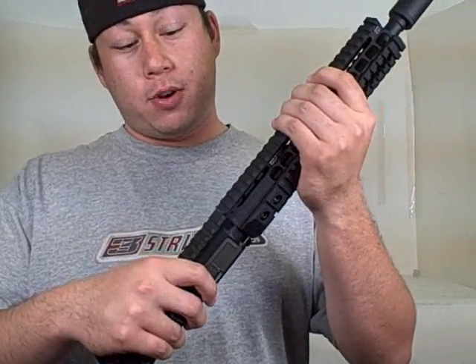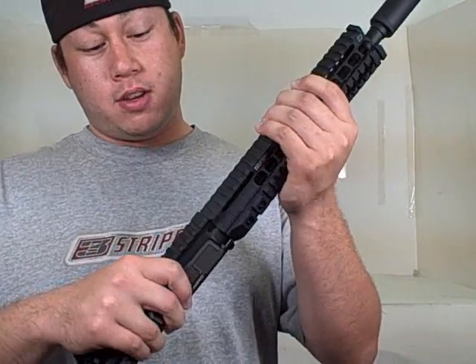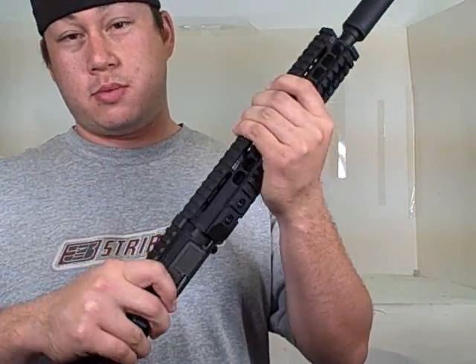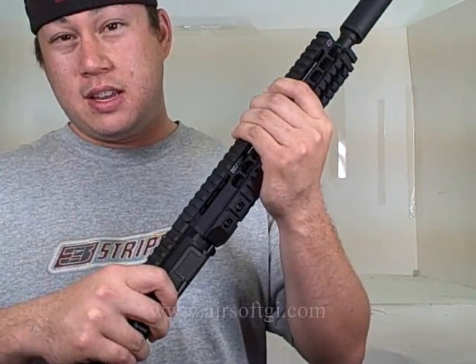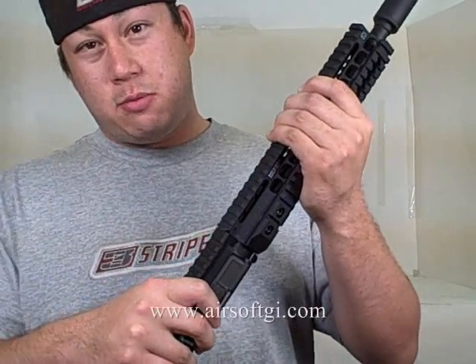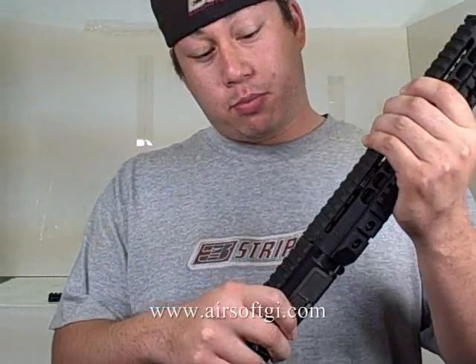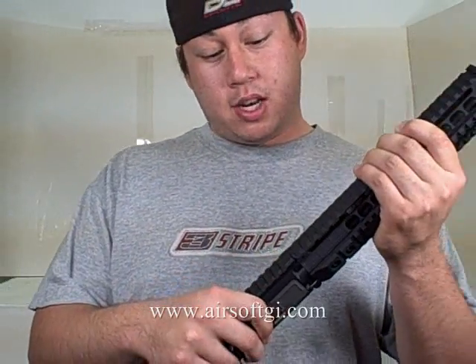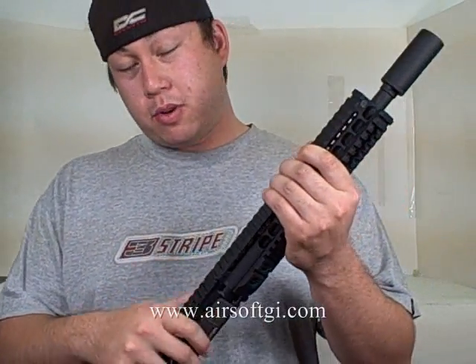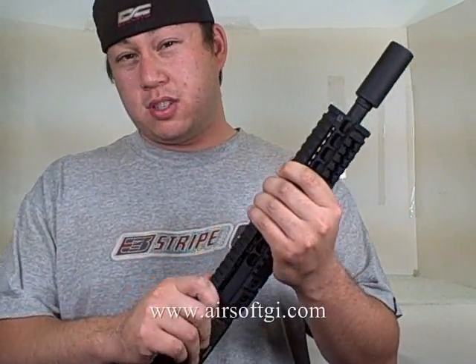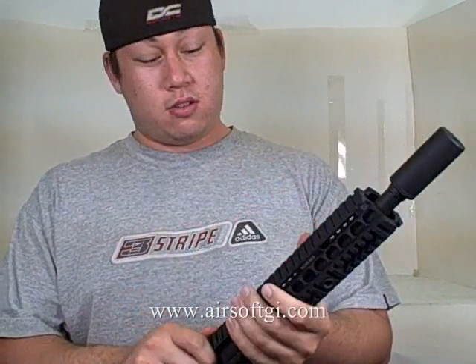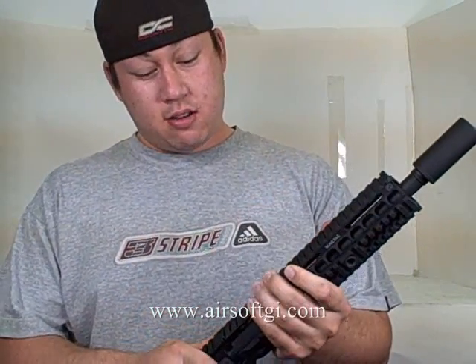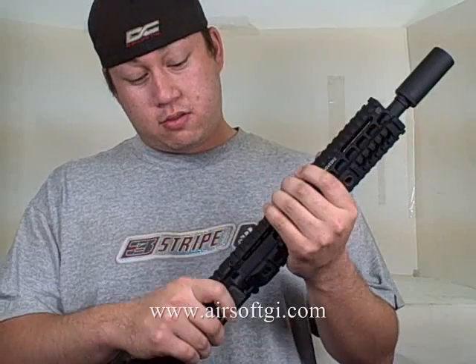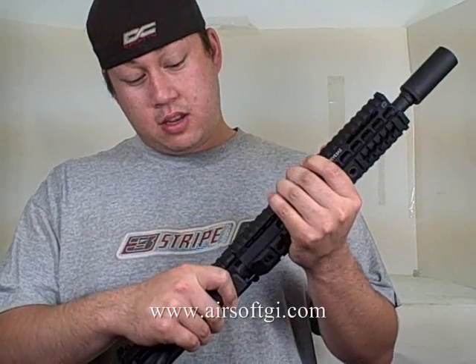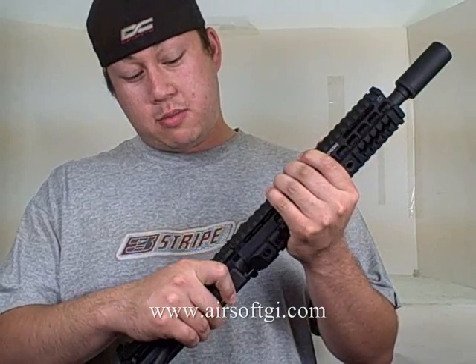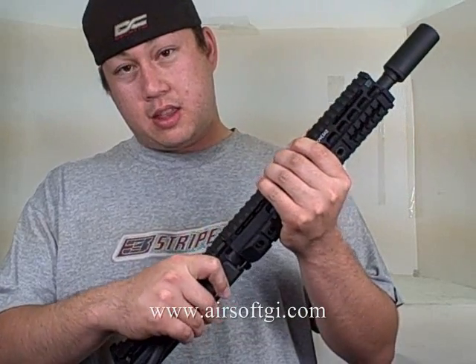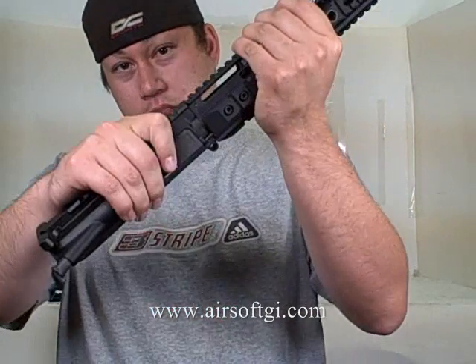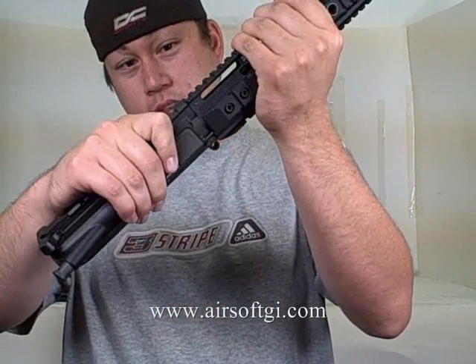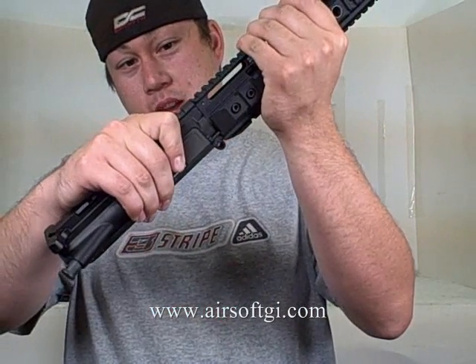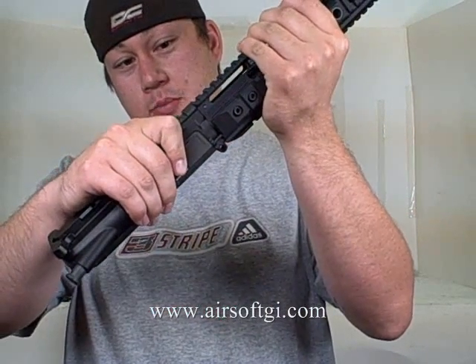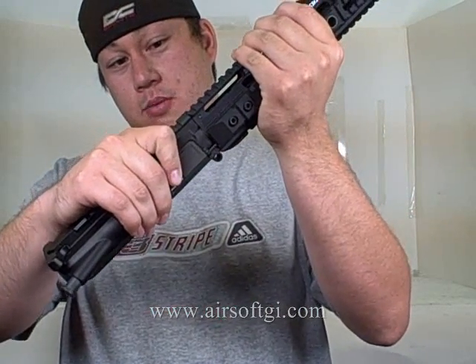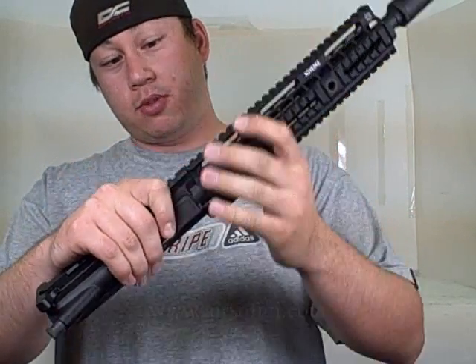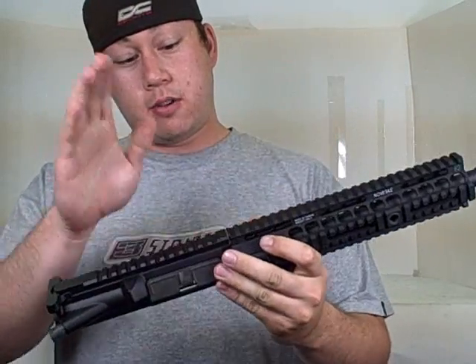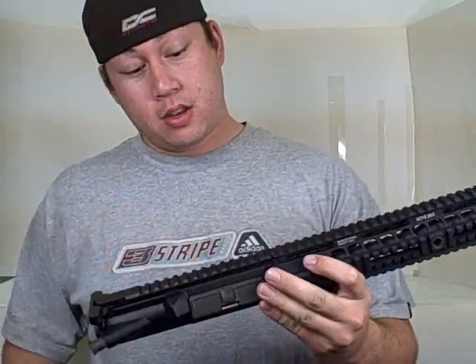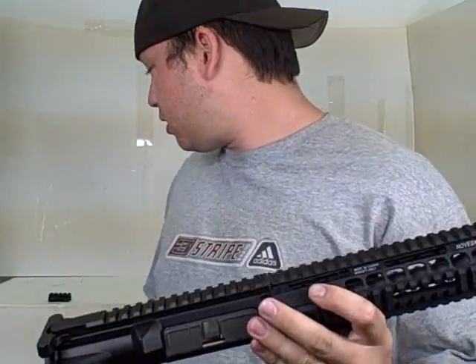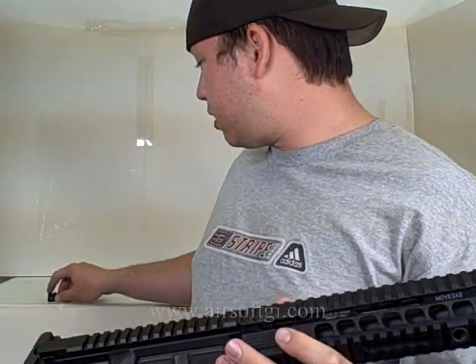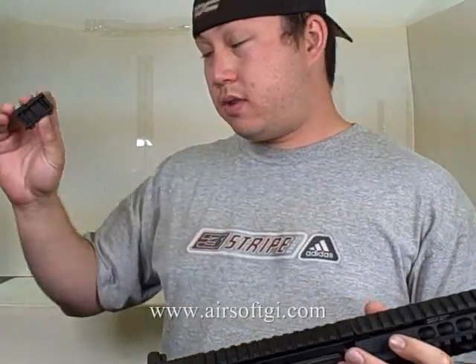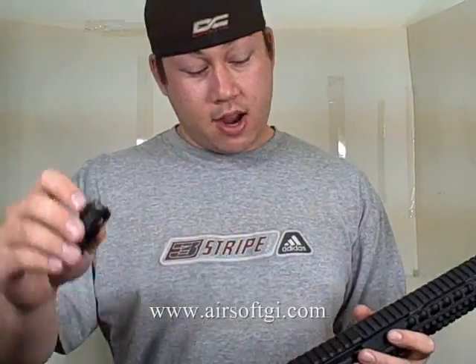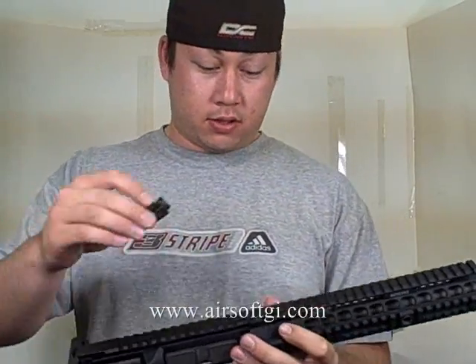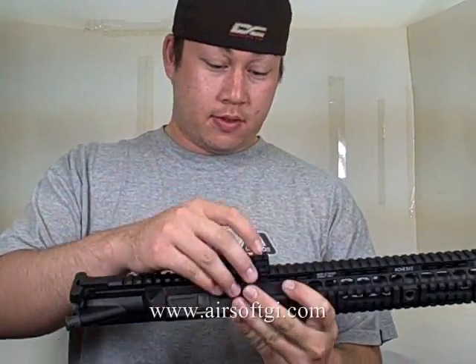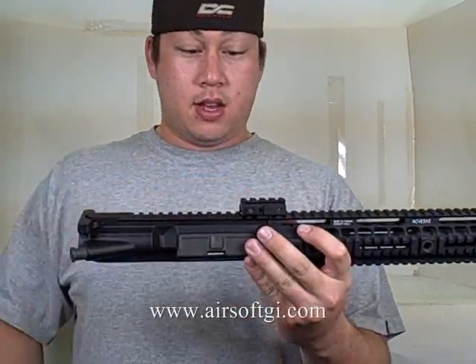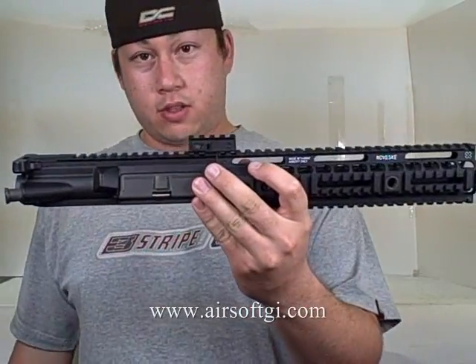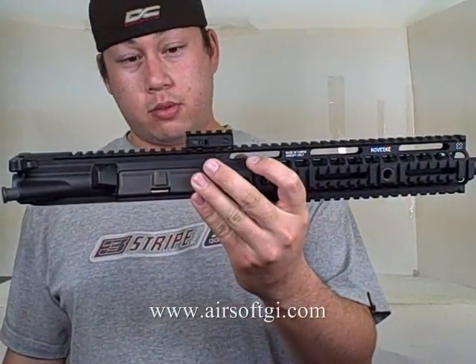A lot of free float rail systems don't match up properly, and even when properly installed with all the screws tightened down, you still might get the rail system not meeting up properly with the upper receiver. So once you've got them lined up, you take your Raspix and you fix the wobble.